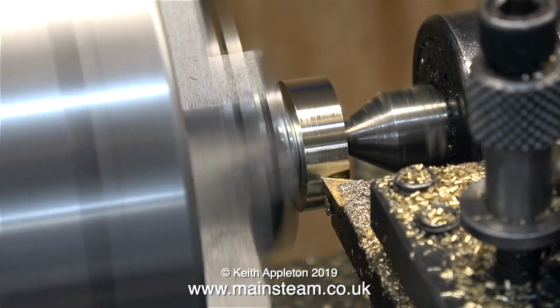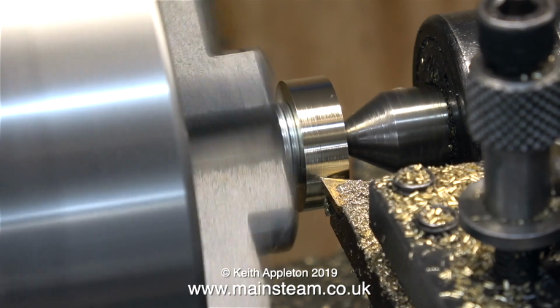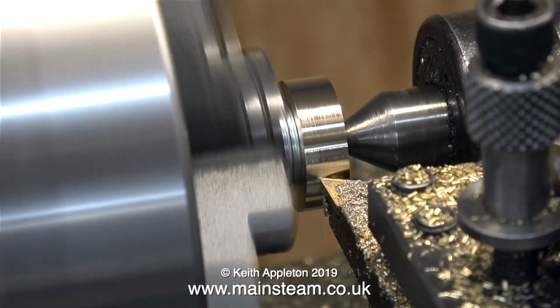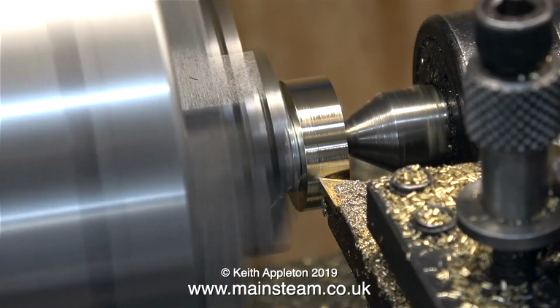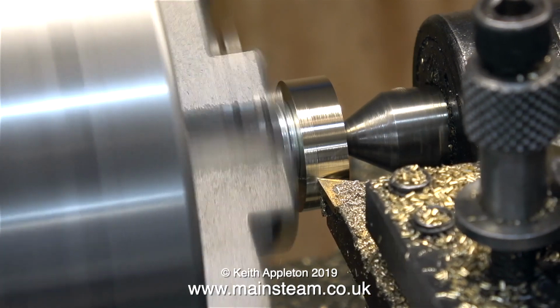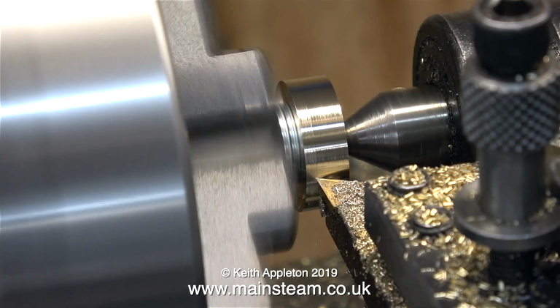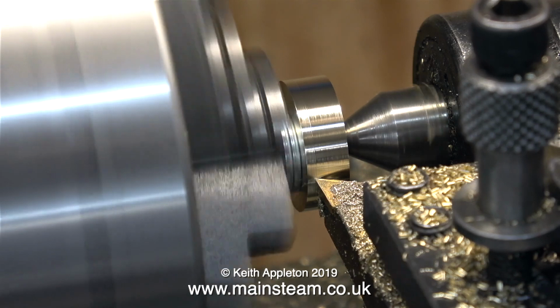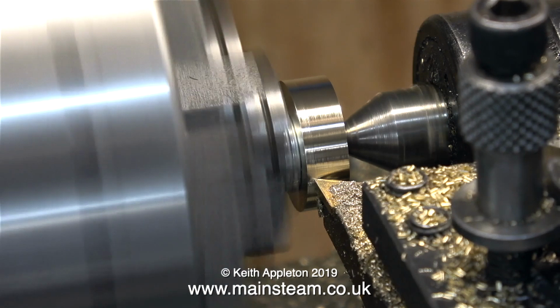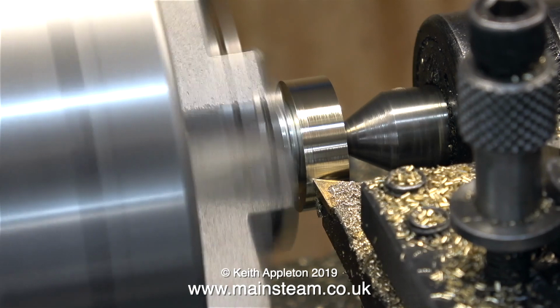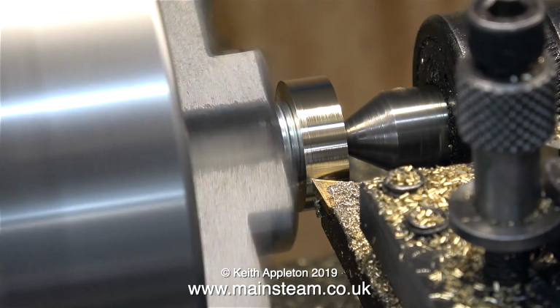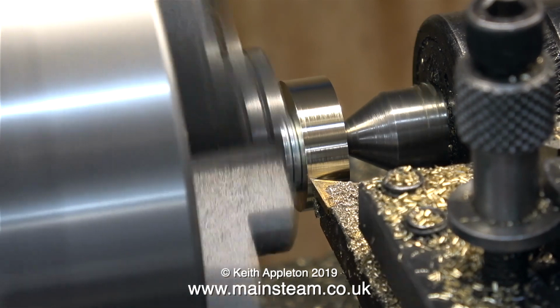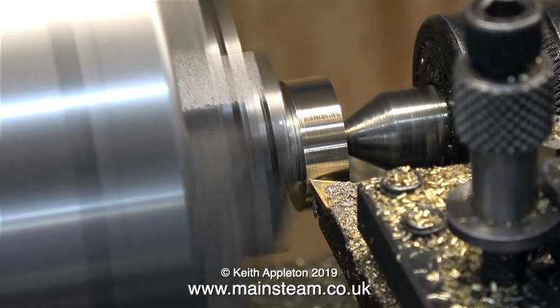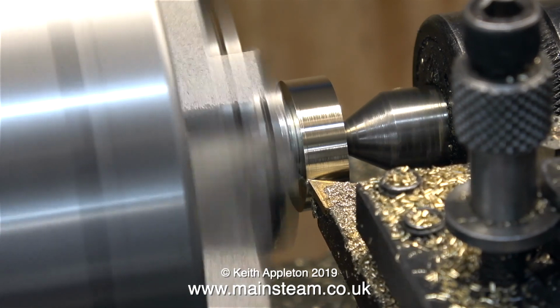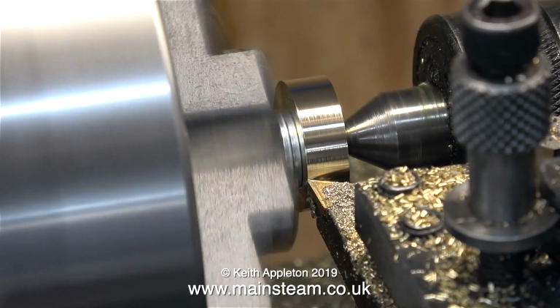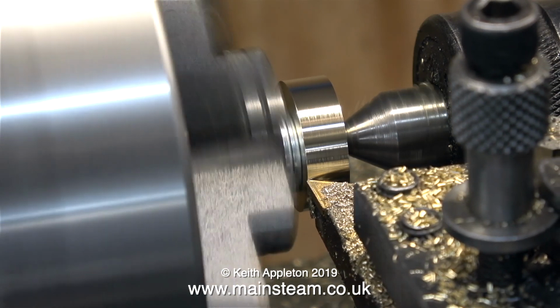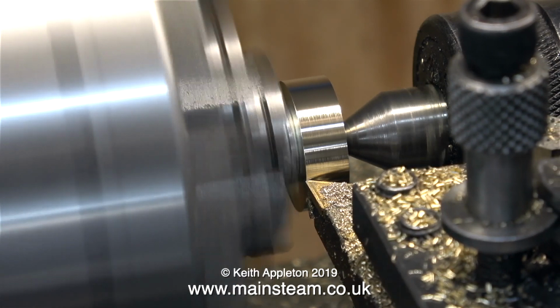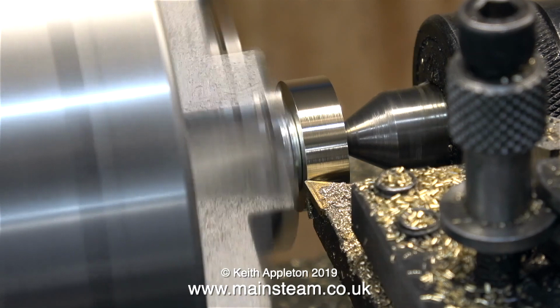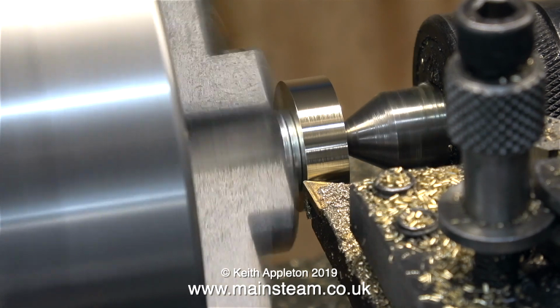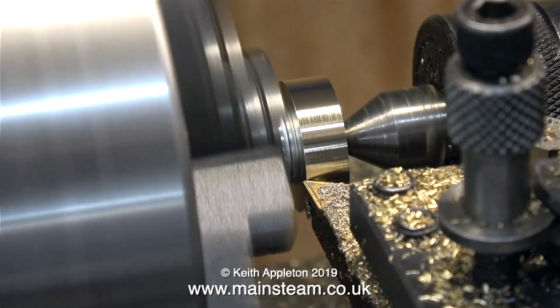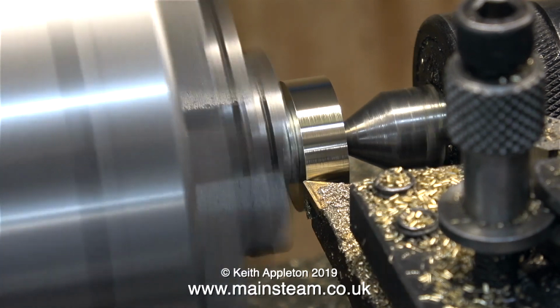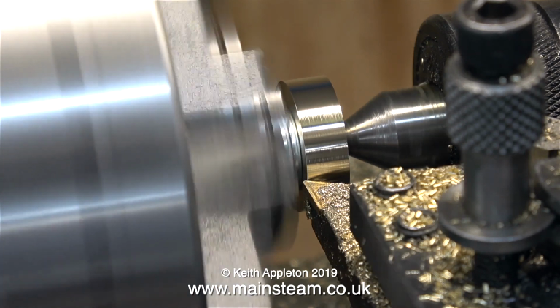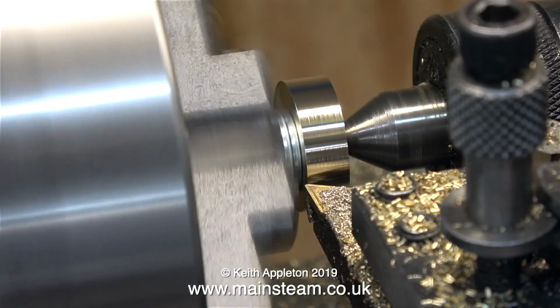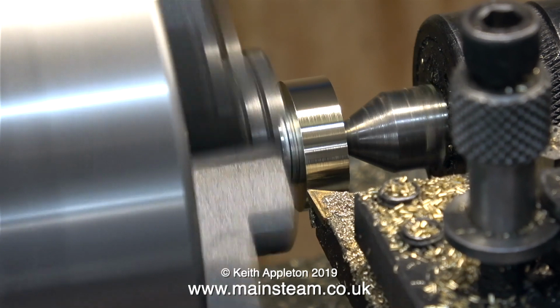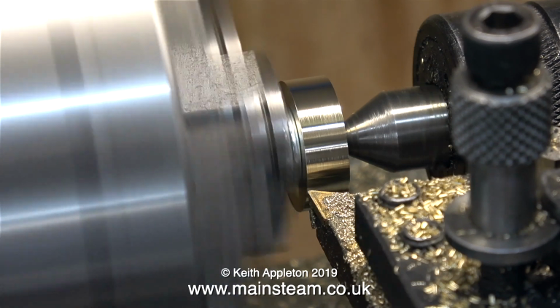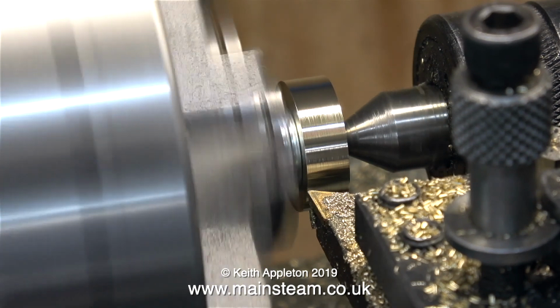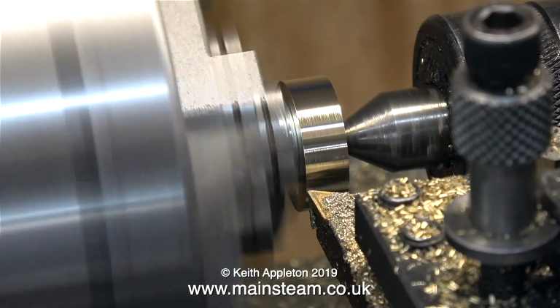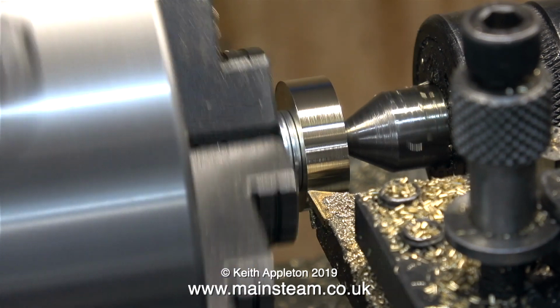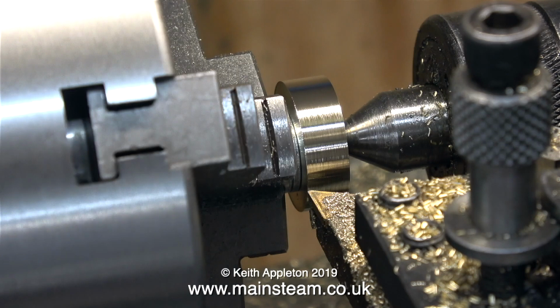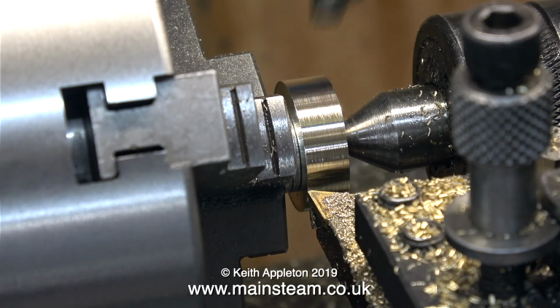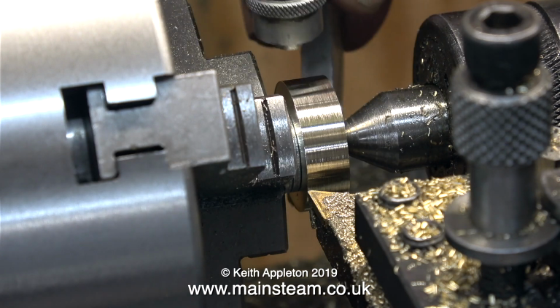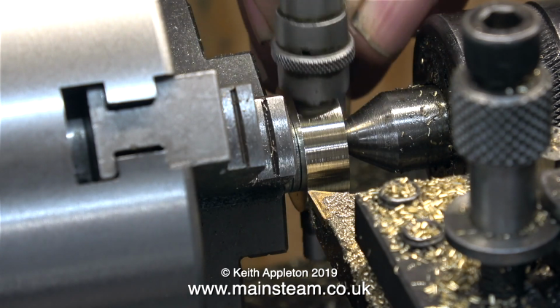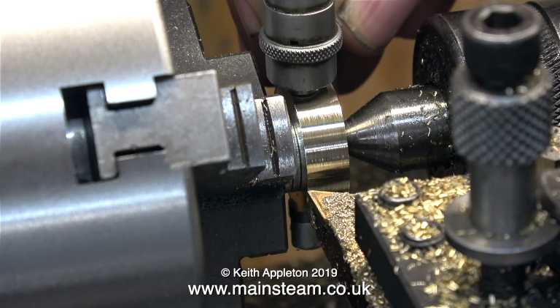This is the final longitudinal cut on the piston blank, and after this the piston blank is exactly the size I need it to be. But you don't have to take my word for it — here's the micrometer. Two thou under one inch.